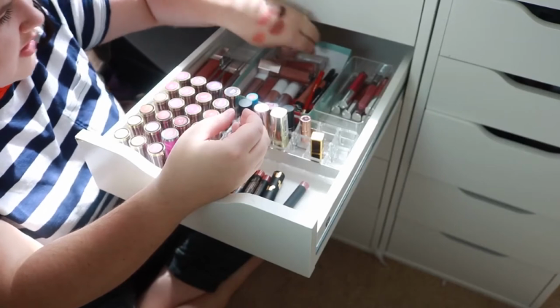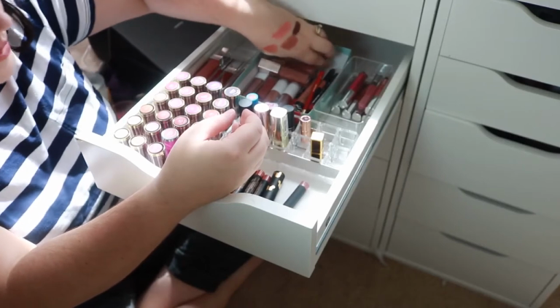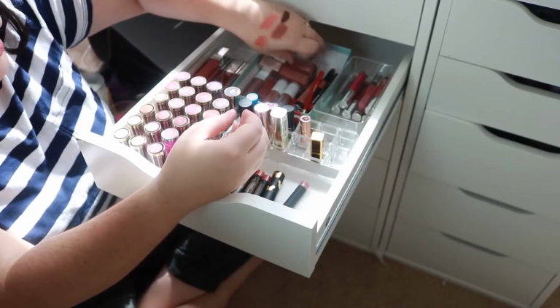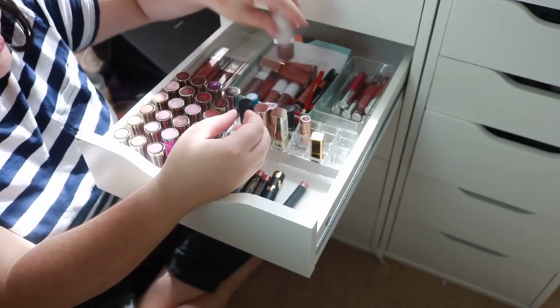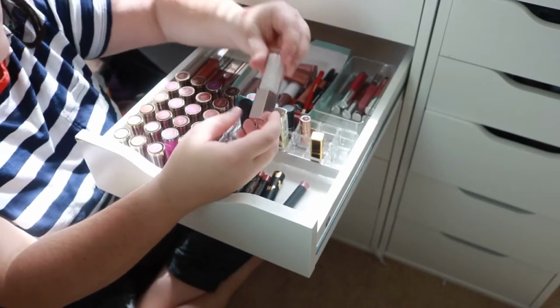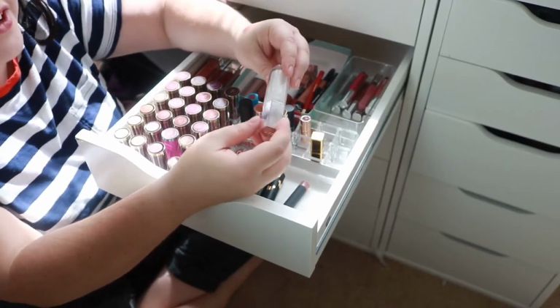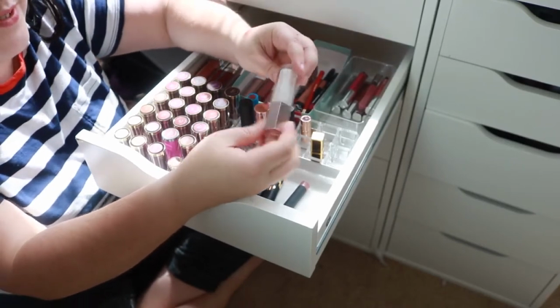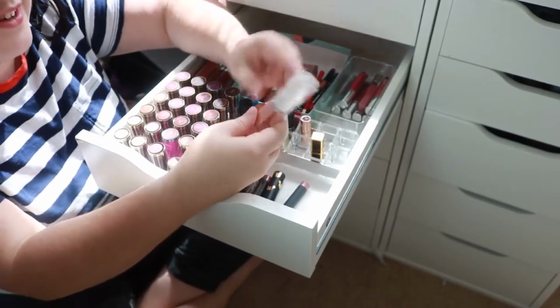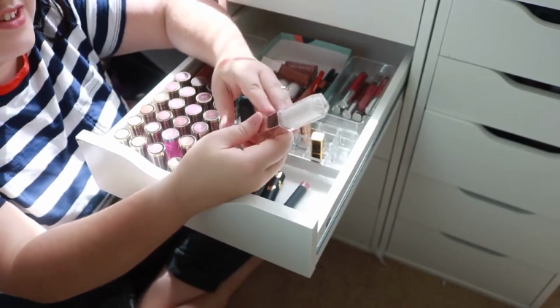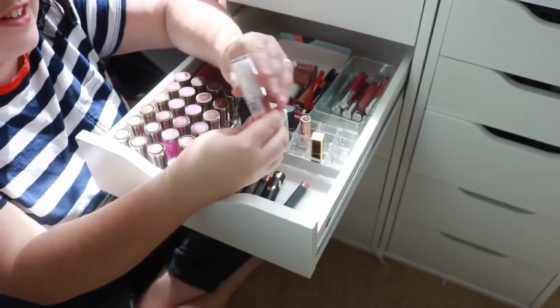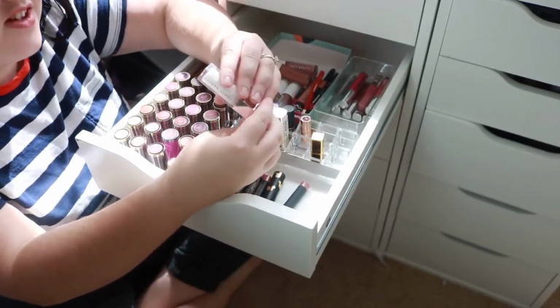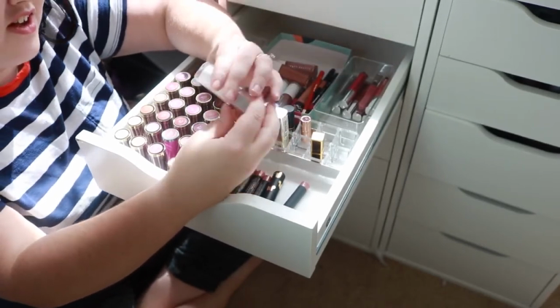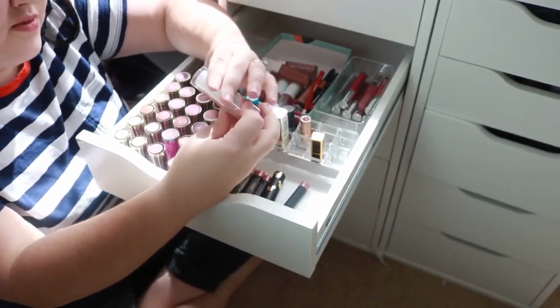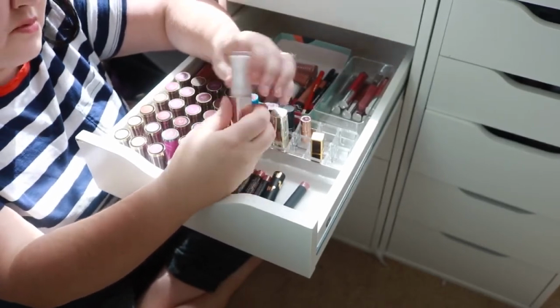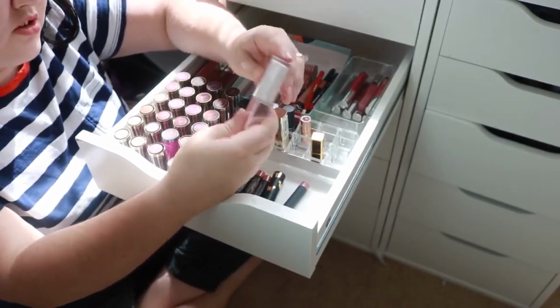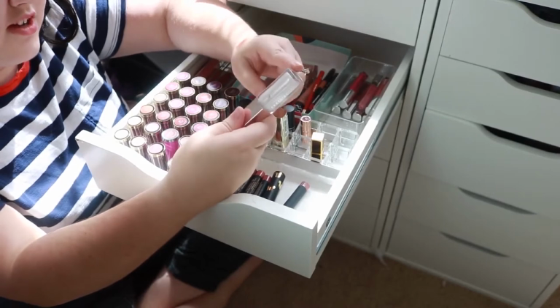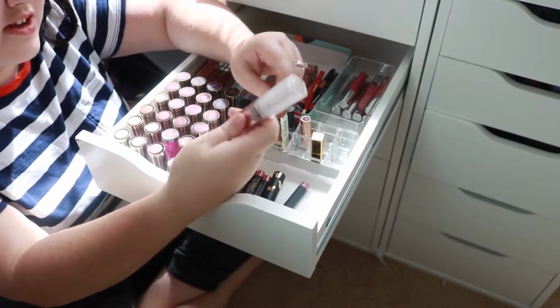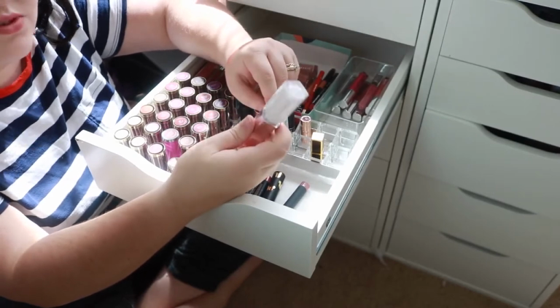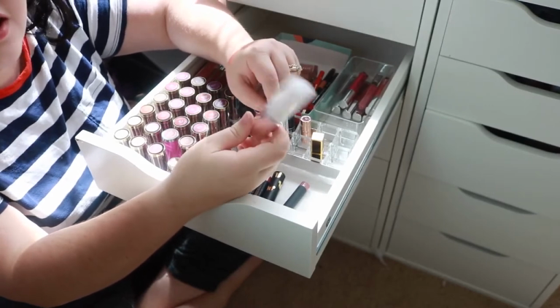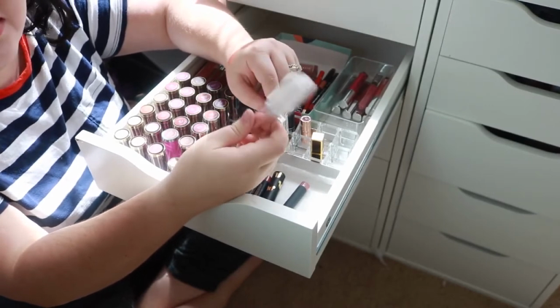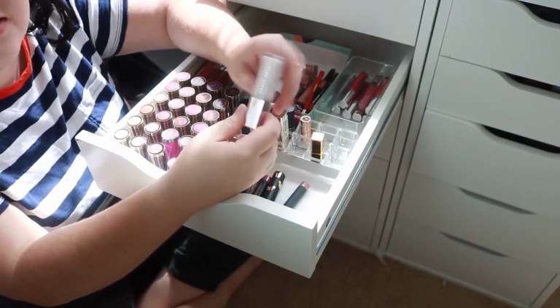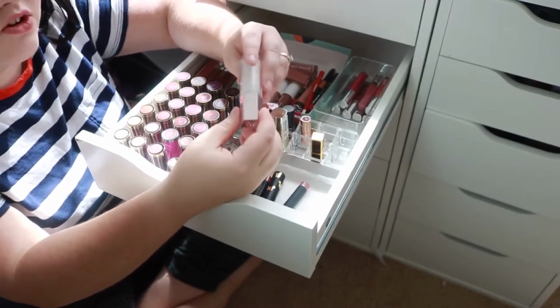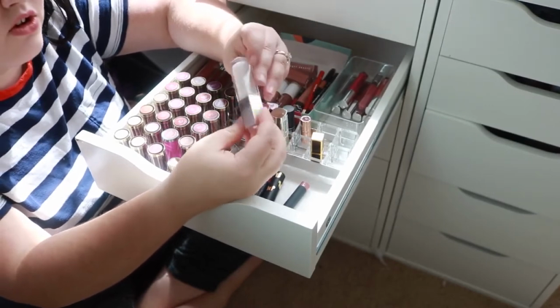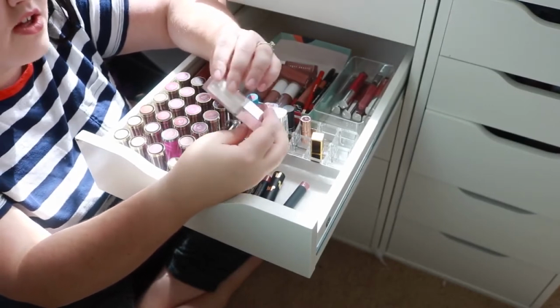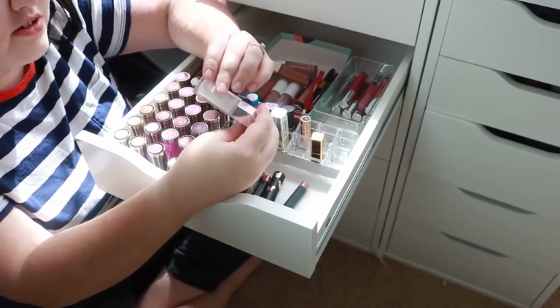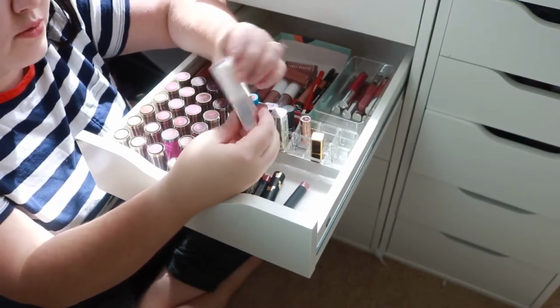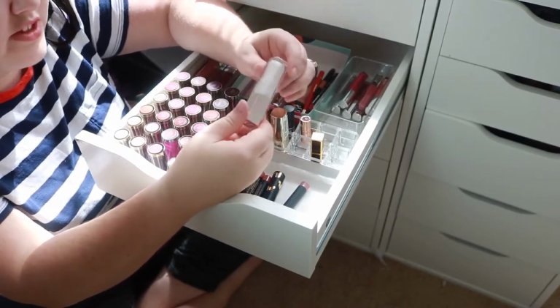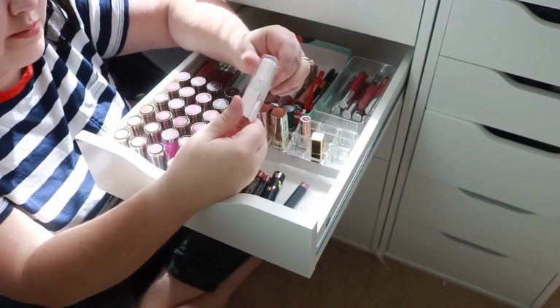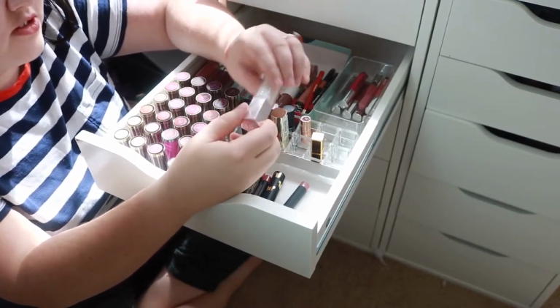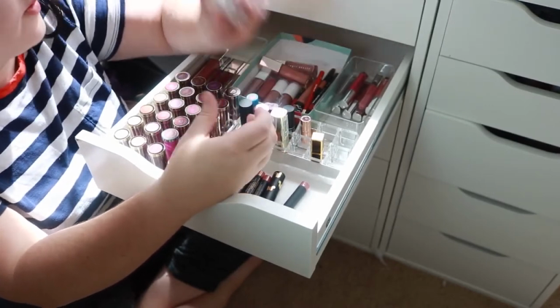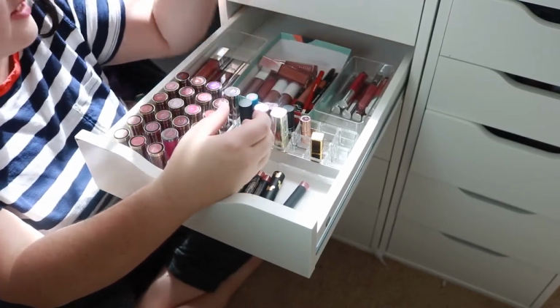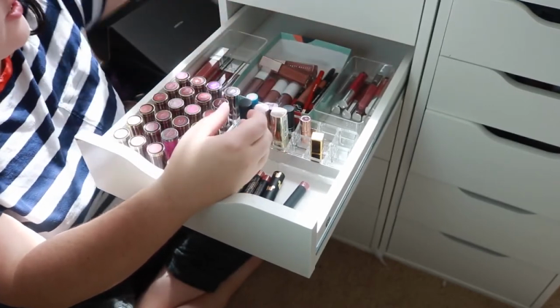I'm also going to go ahead and get rid of the Fenty Diamond Milk gloss. I was just not a fan of this at all — I don't even know why I really kept it, so that's gonna go.